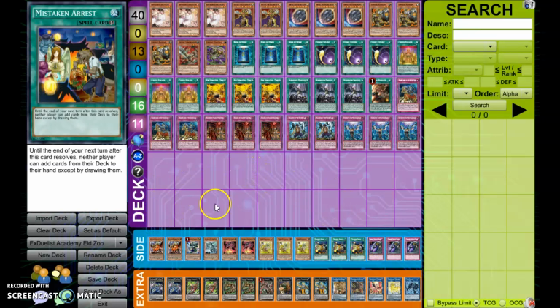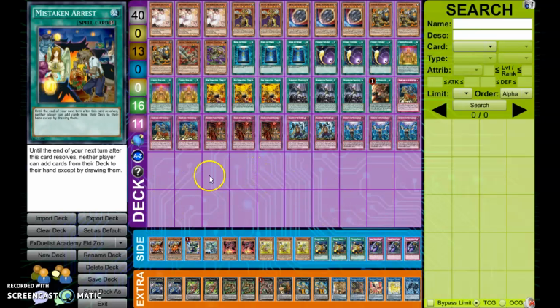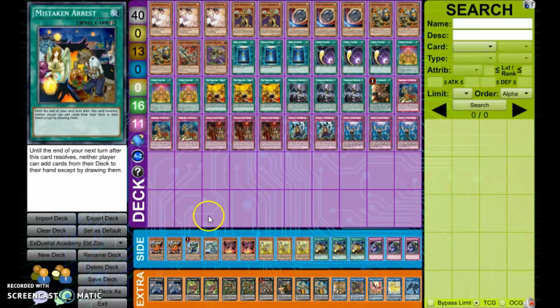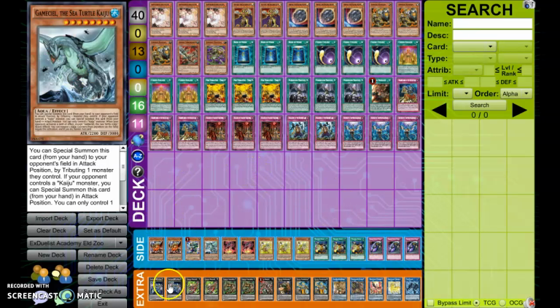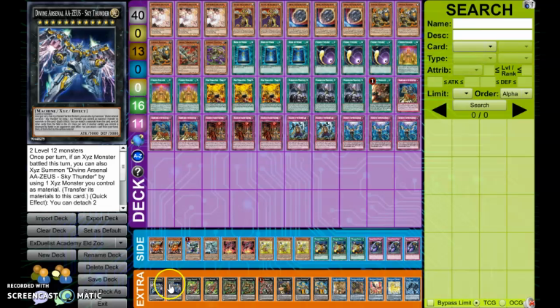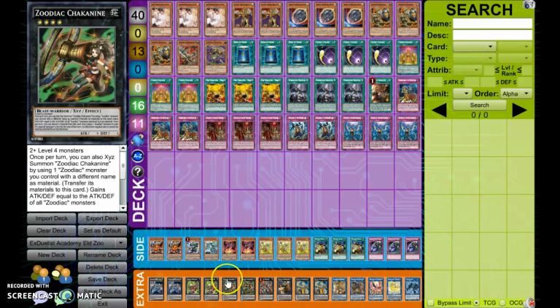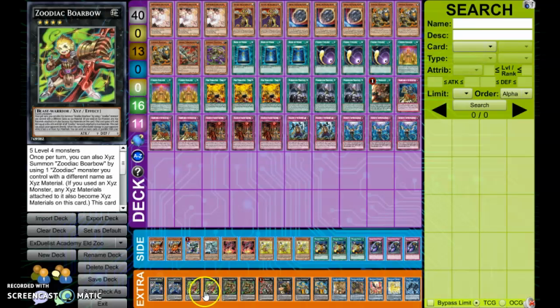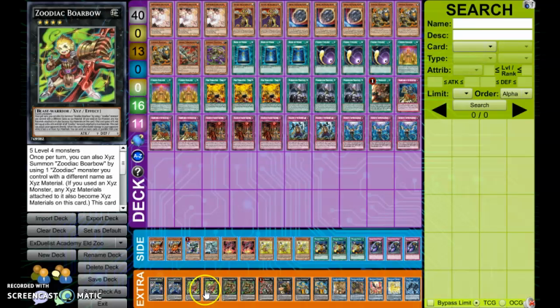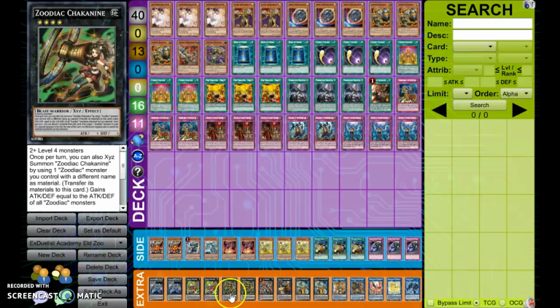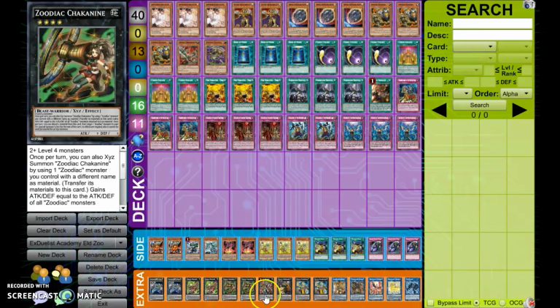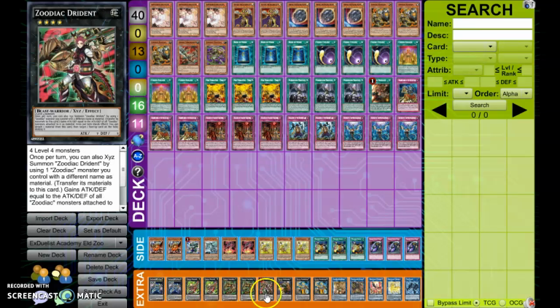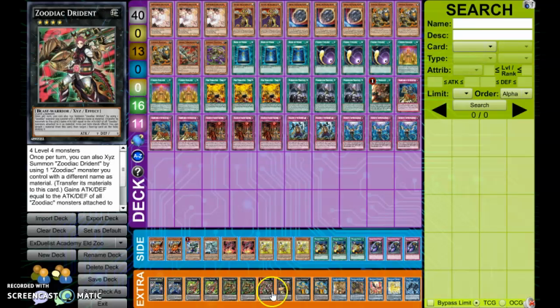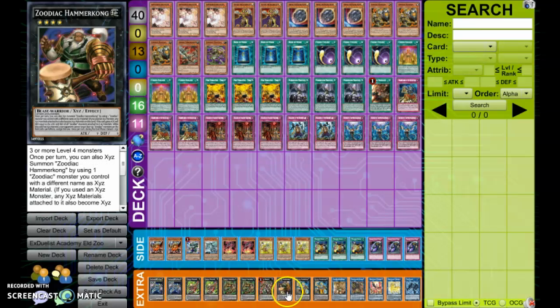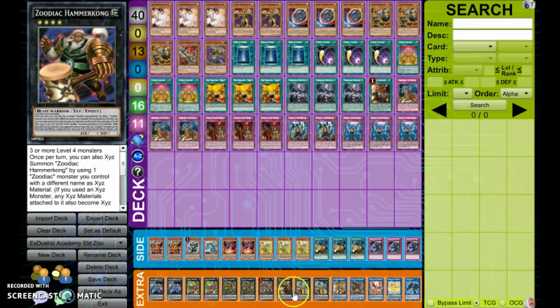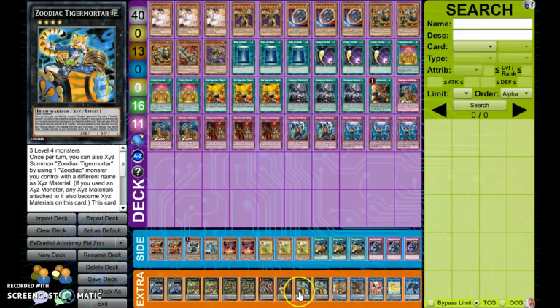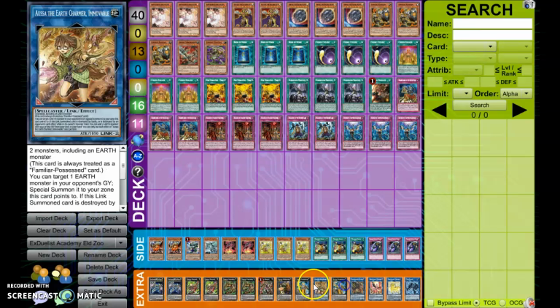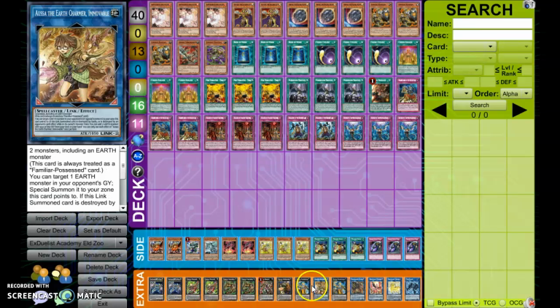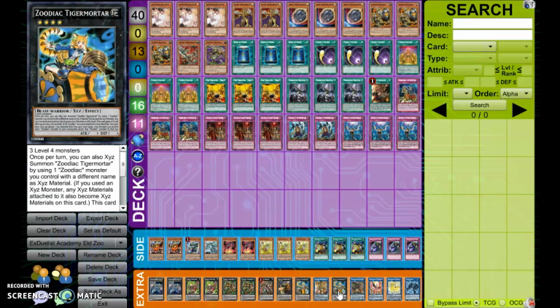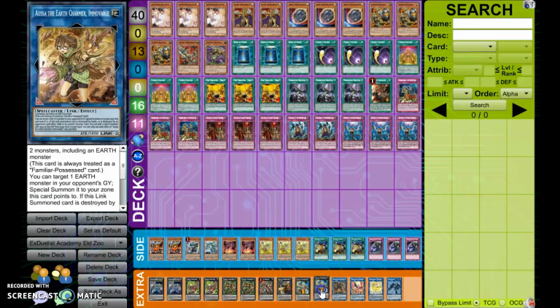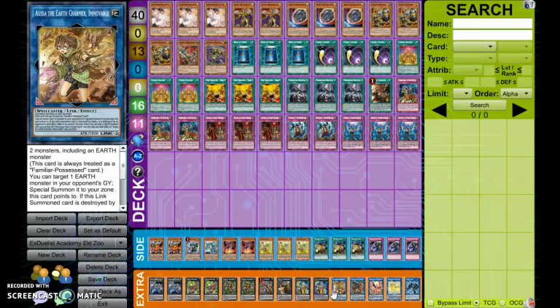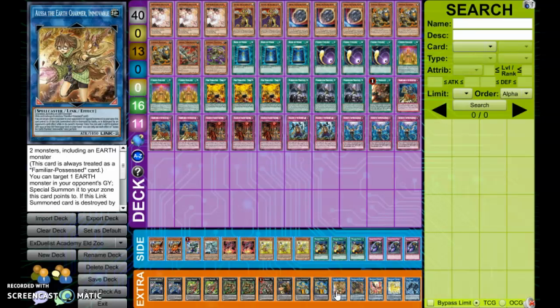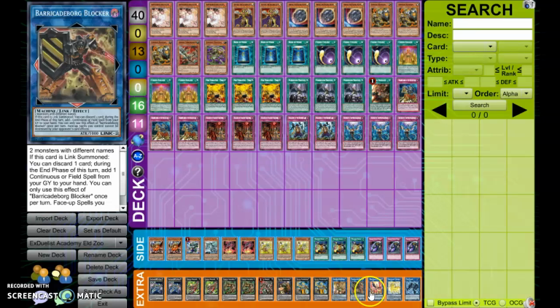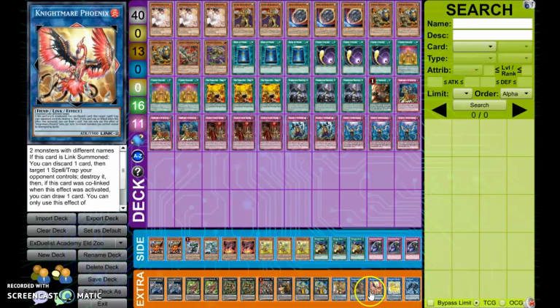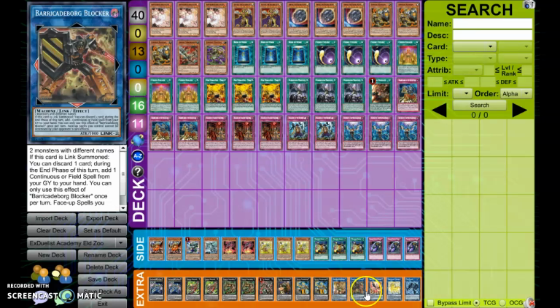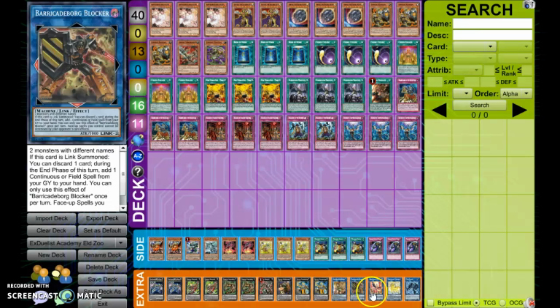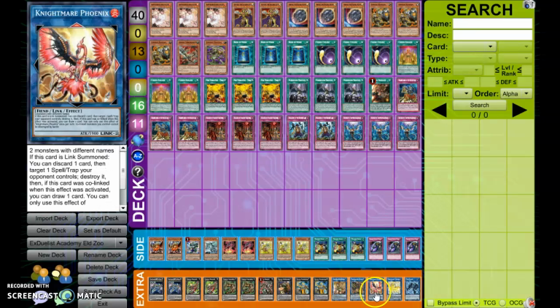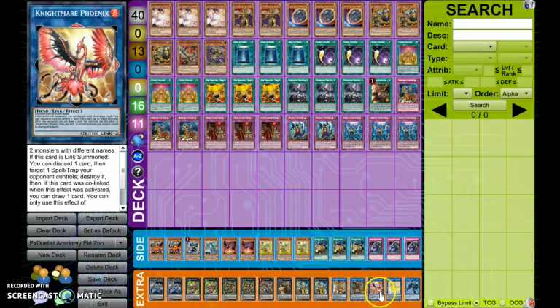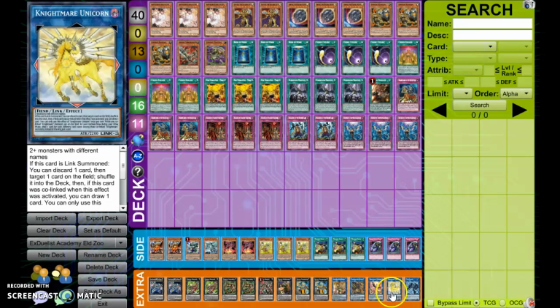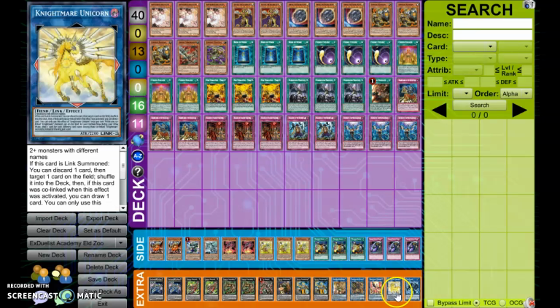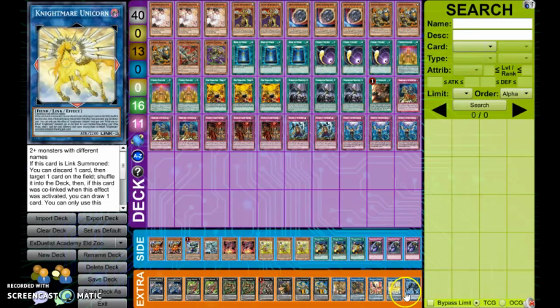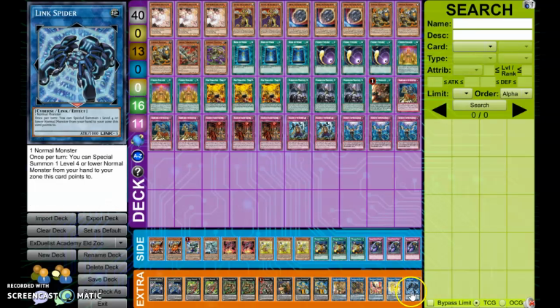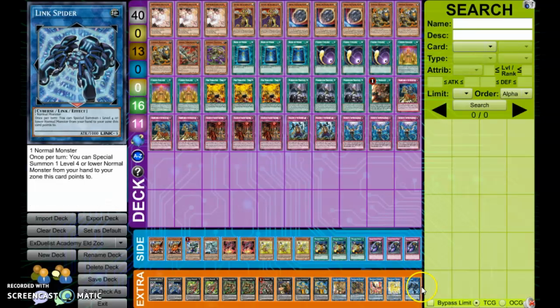For the extra deck — the extra deck's really standard. Two Zeus, Two Boar, Two Chalk, One Dryden, One Kong, One Mortar, Barricade, Phoenix, Unicorn, and Link Spider.